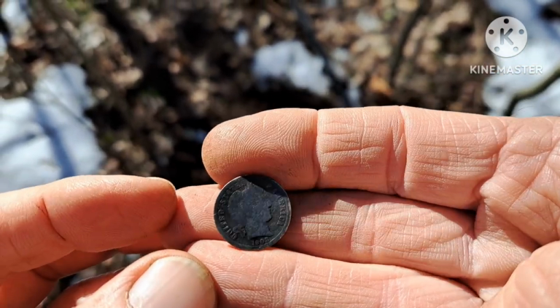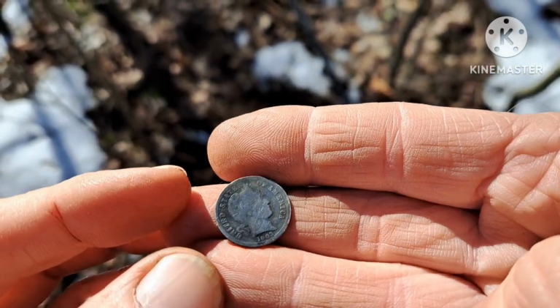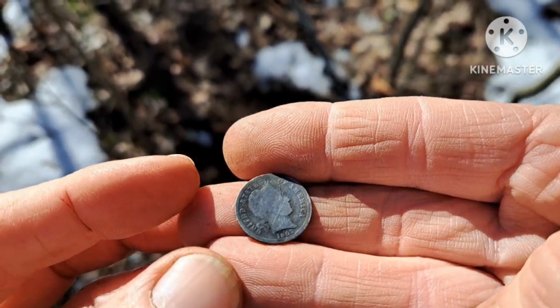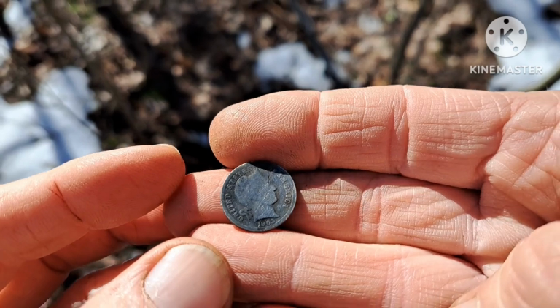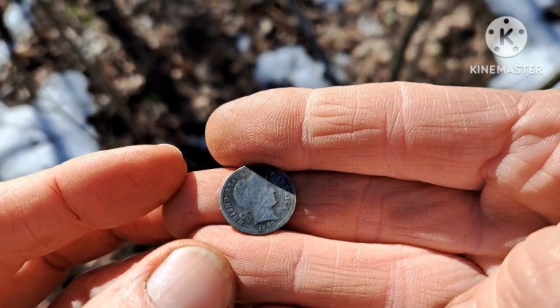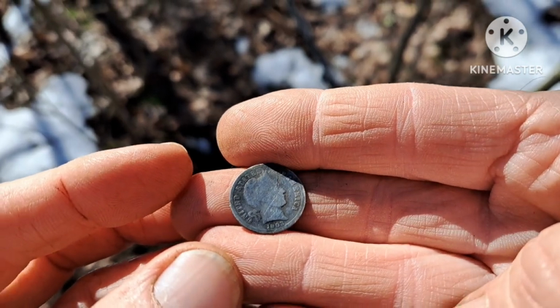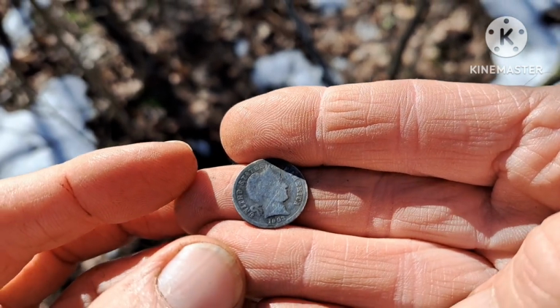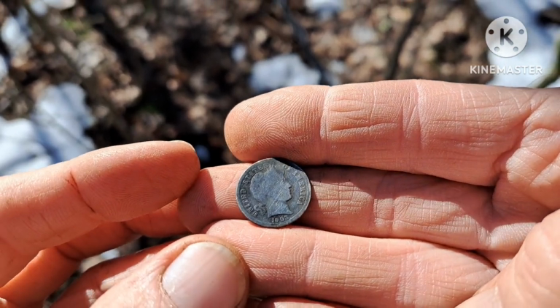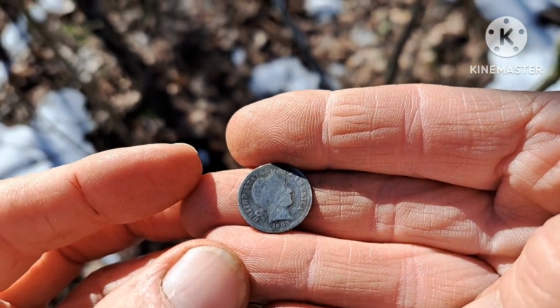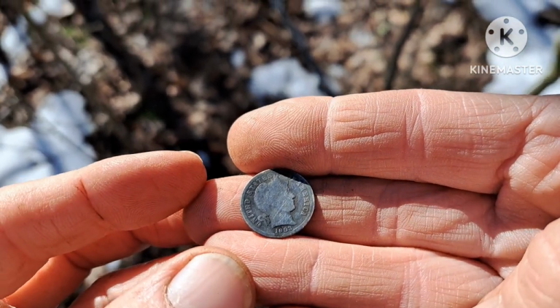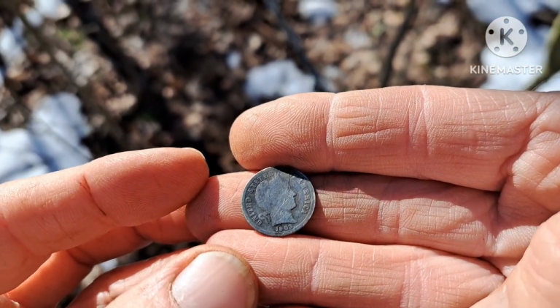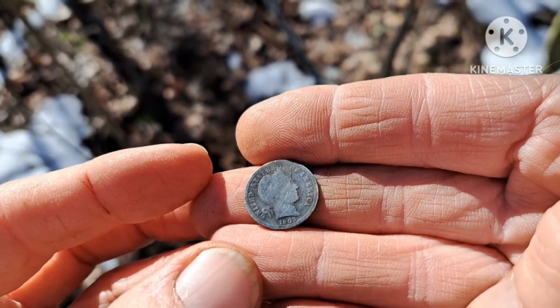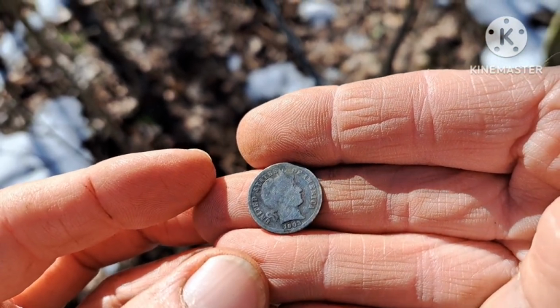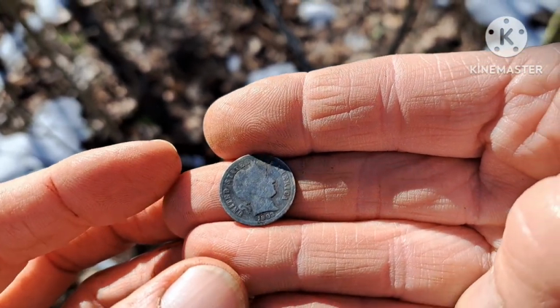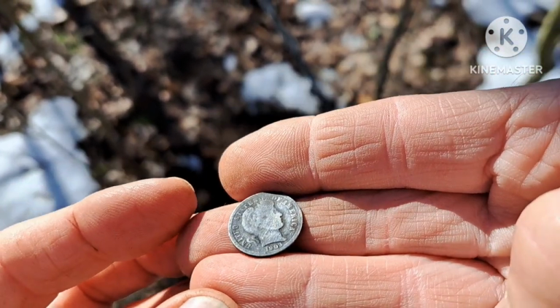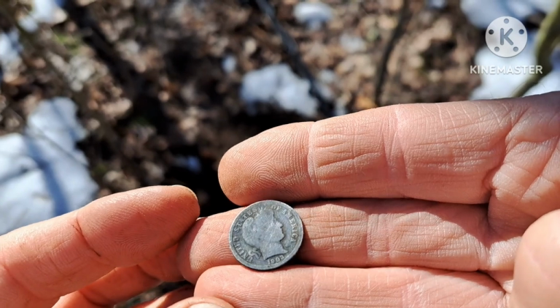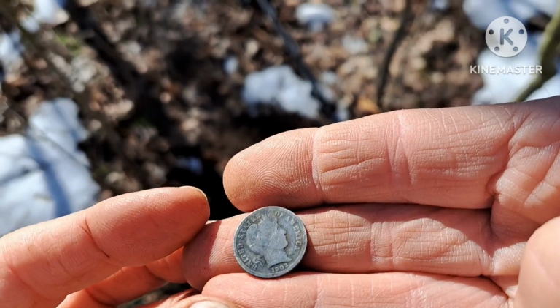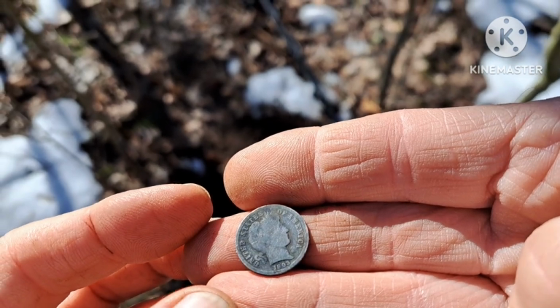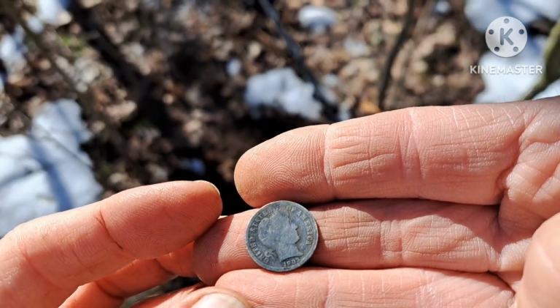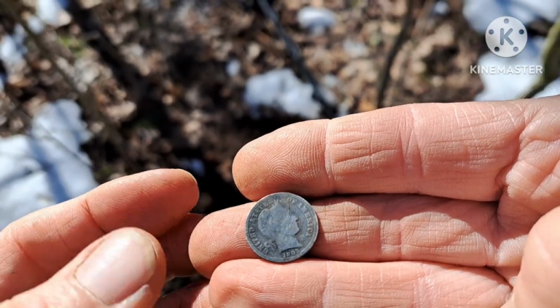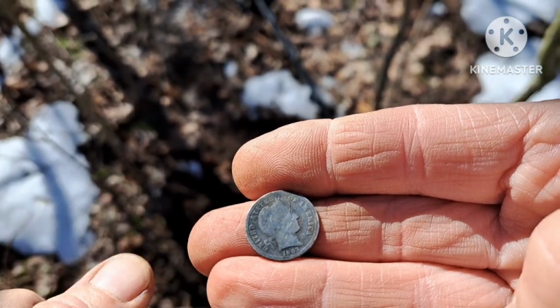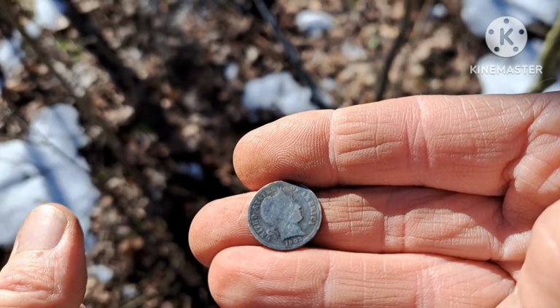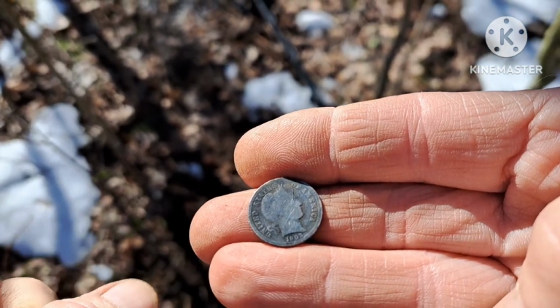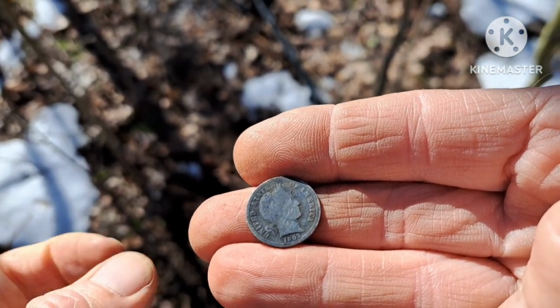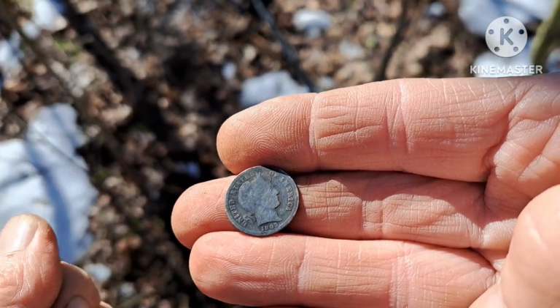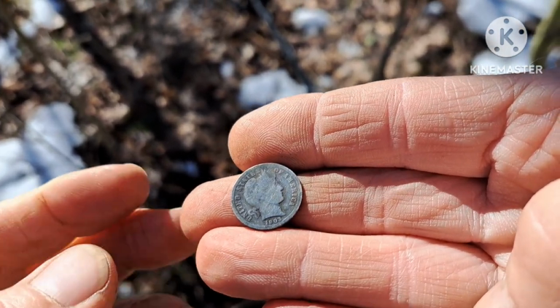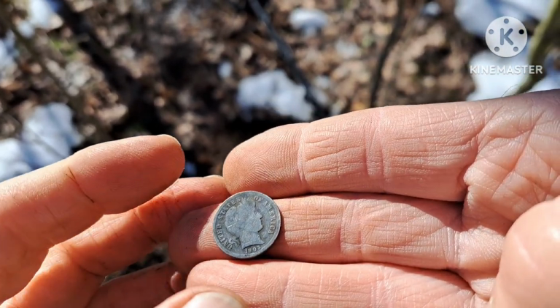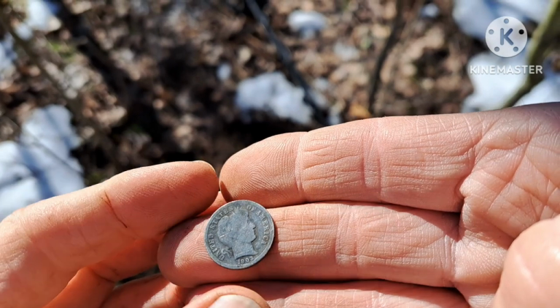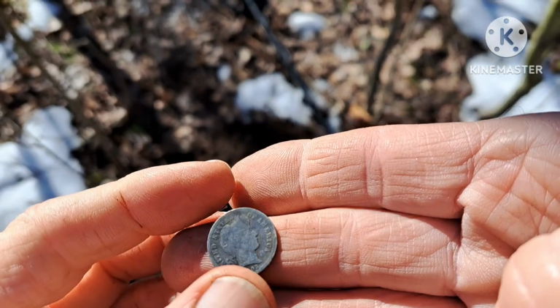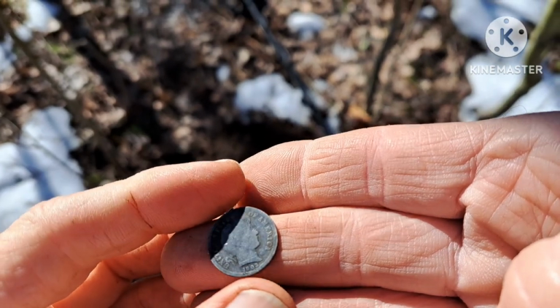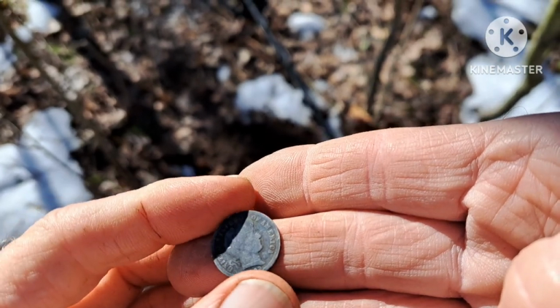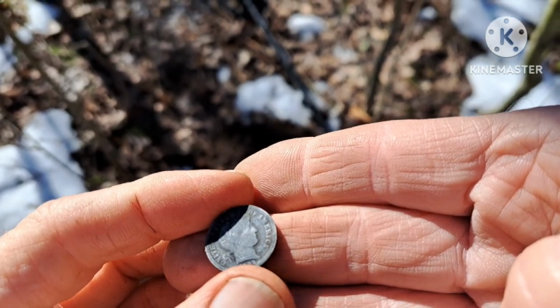I feel bad because Nicole was just saying on the way out she wanted to find a Barber dime, and here I go in the first 10 minutes and find one. But she'll get hers. Maybe it's because I'm using a different machine today — I've been over this a lot with the Legend but not much with the Equinox. Let's keep going.